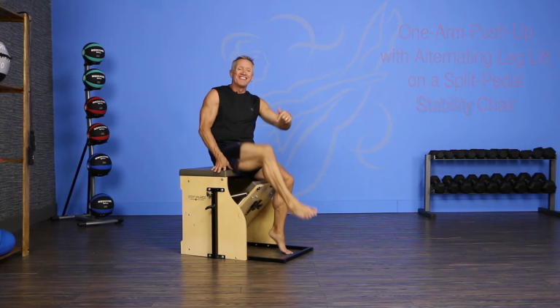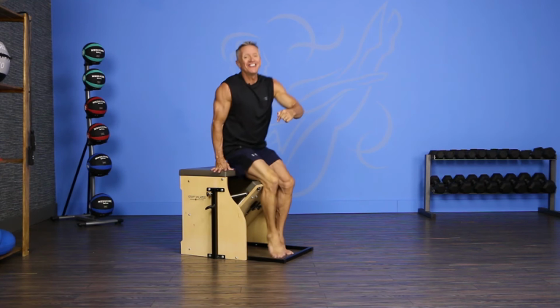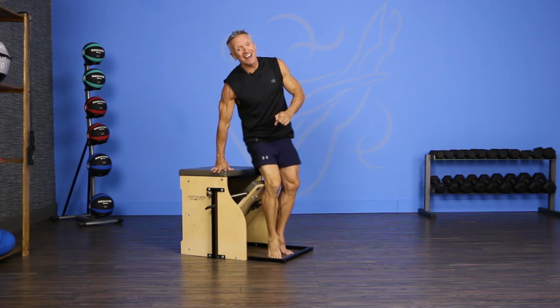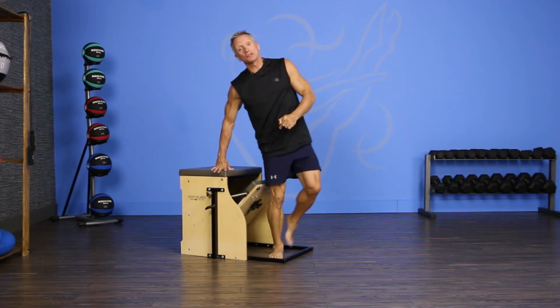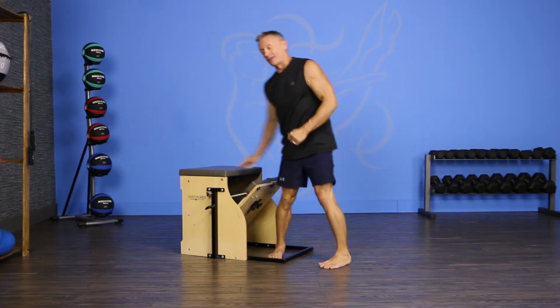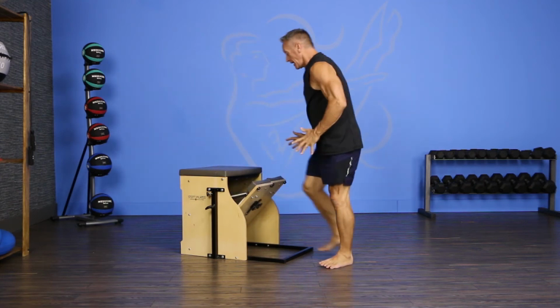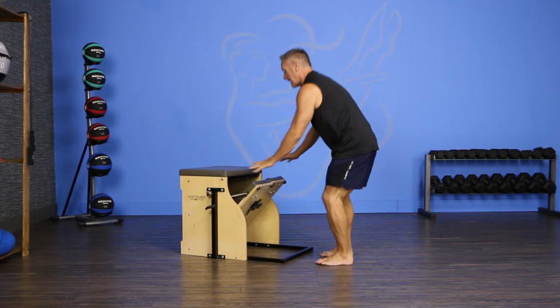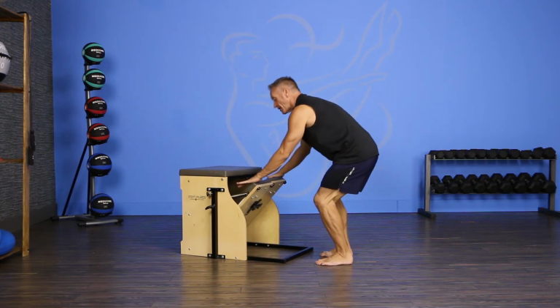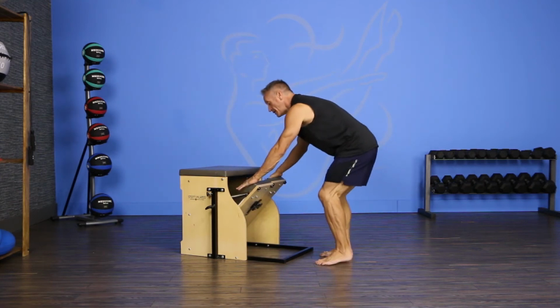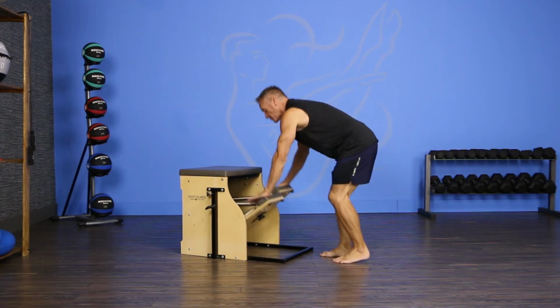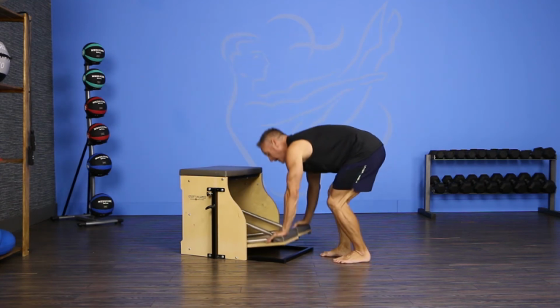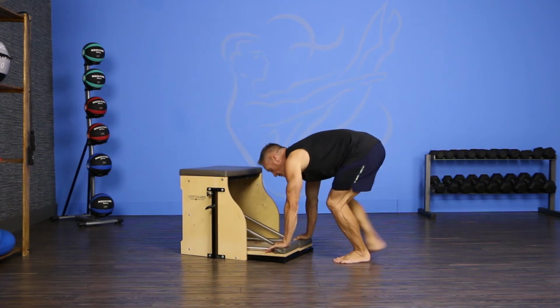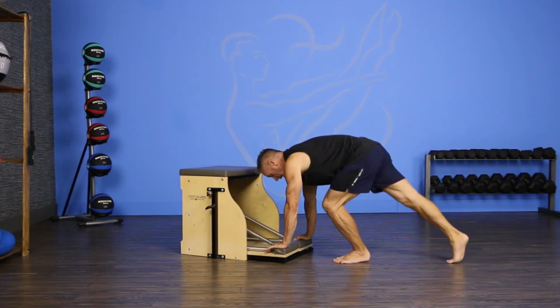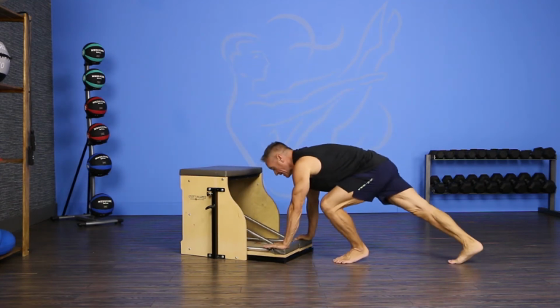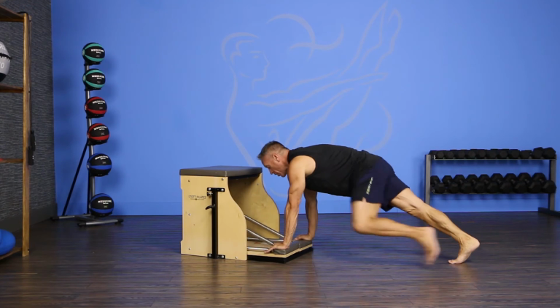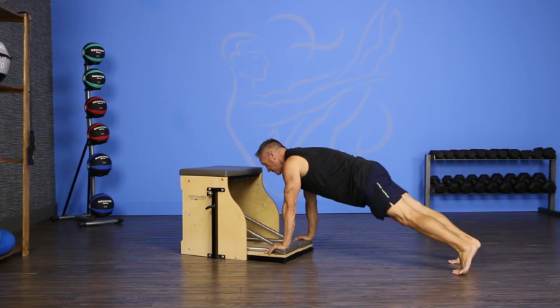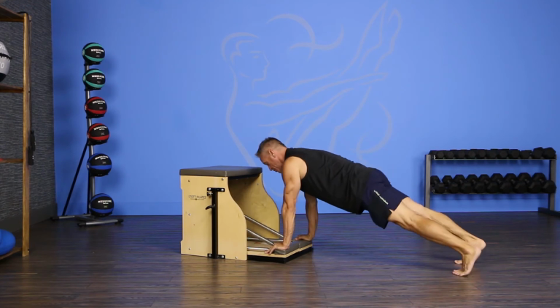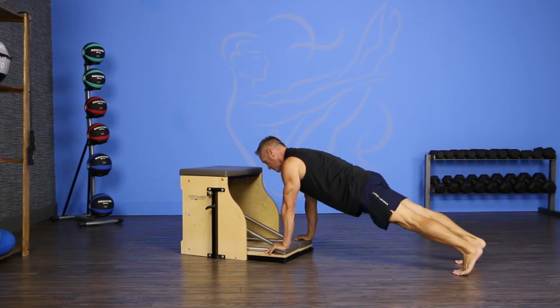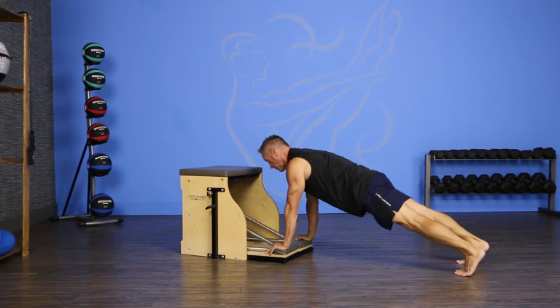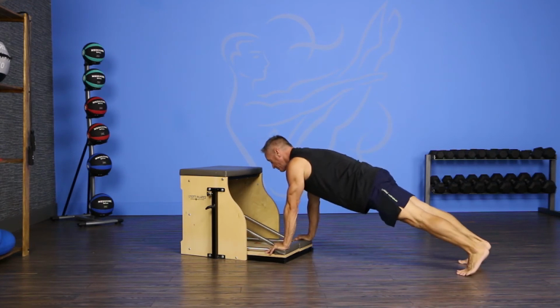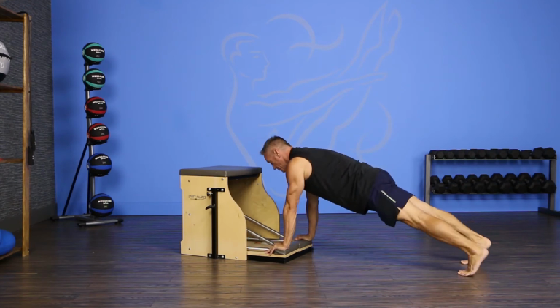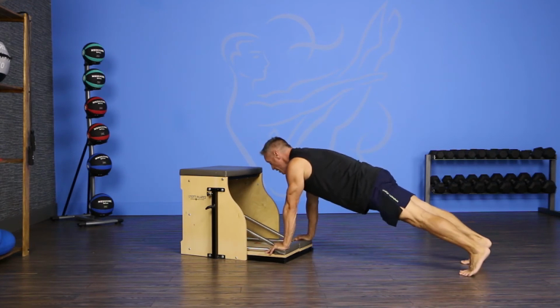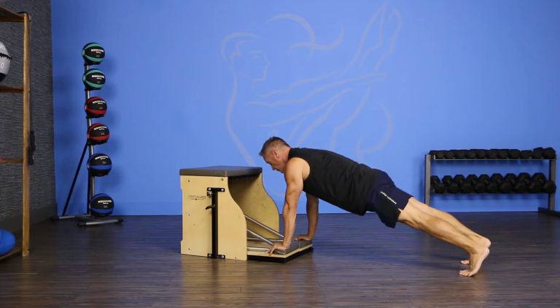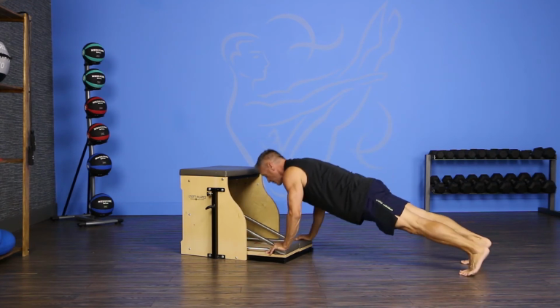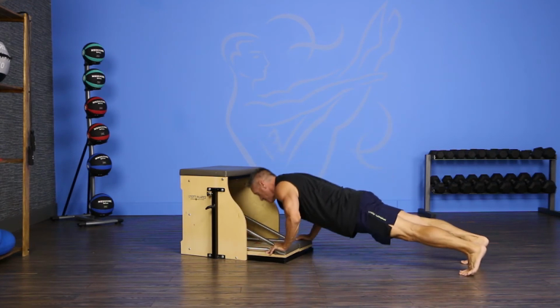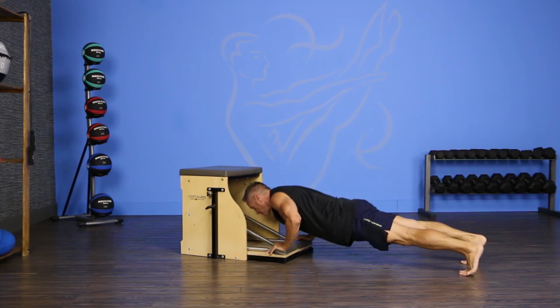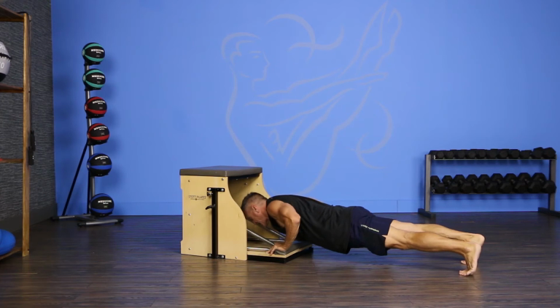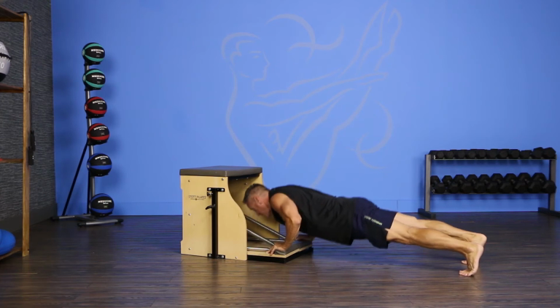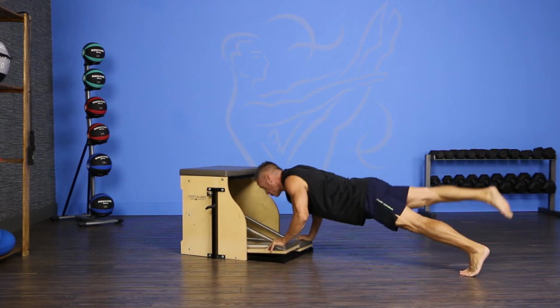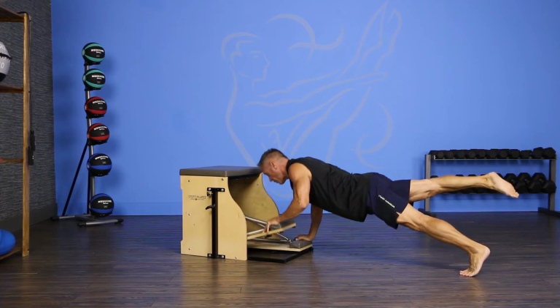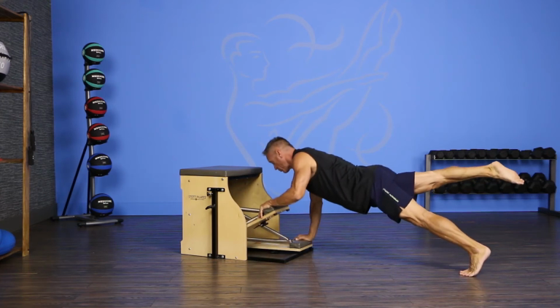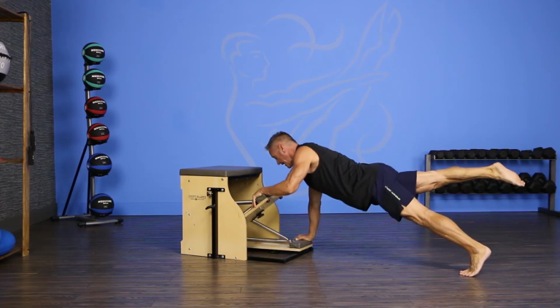I have two heavy low springs on. I'm going to put my hands on the pedals as wide as they'll go and step back with my feet shoulder distance apart. From here, I lower down into my push-up and as I come up, I lift one arm and one leg.